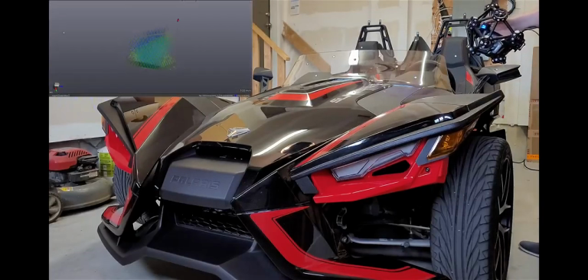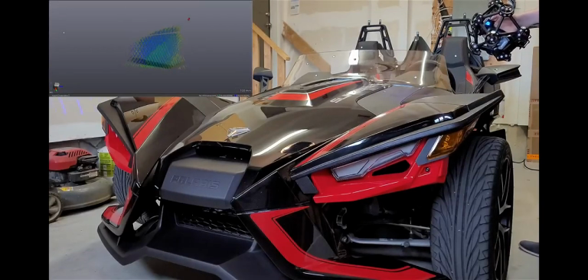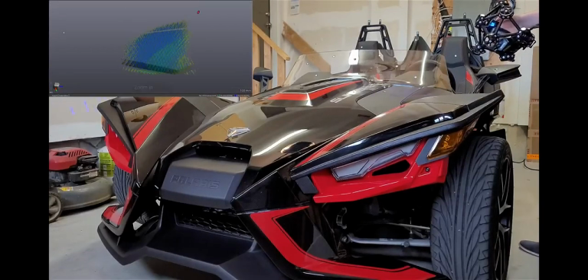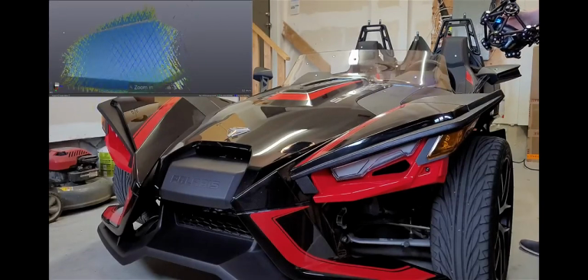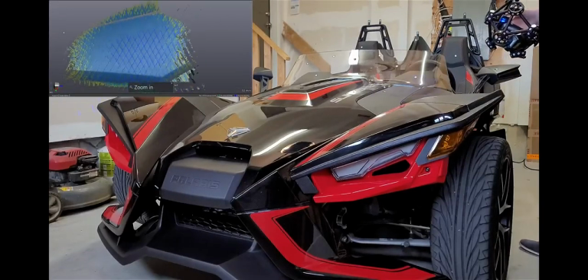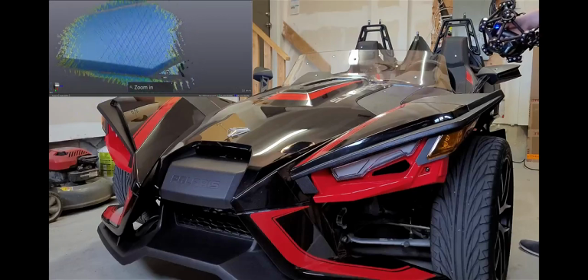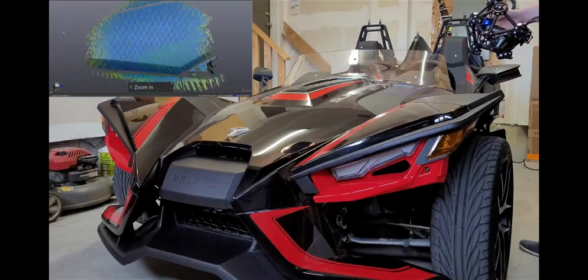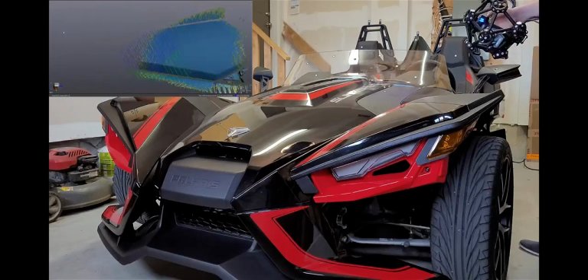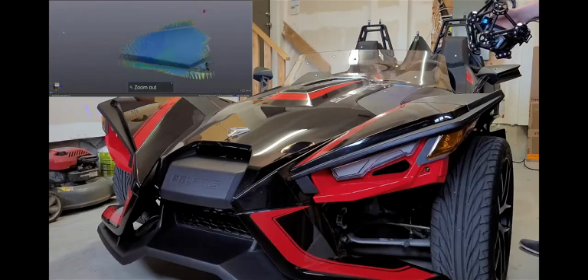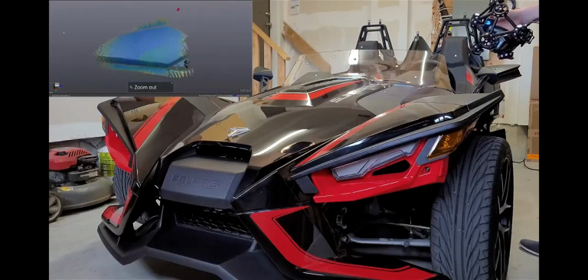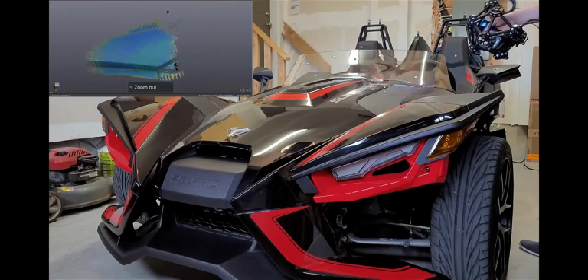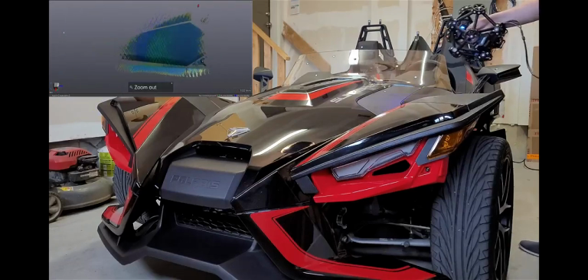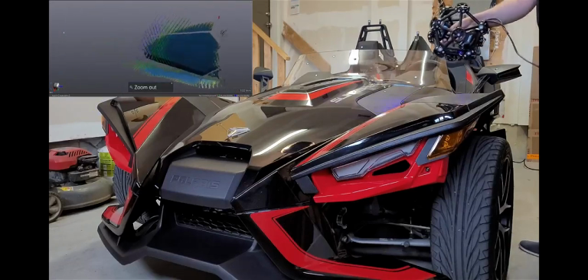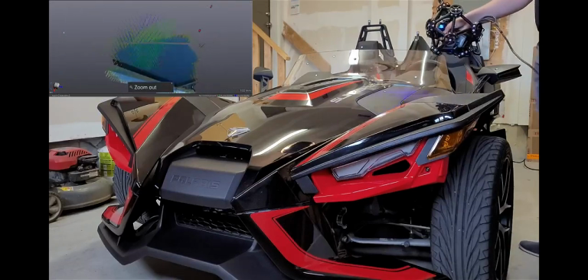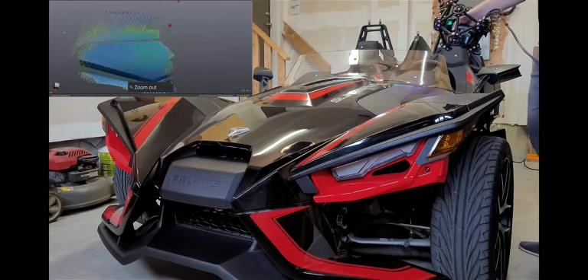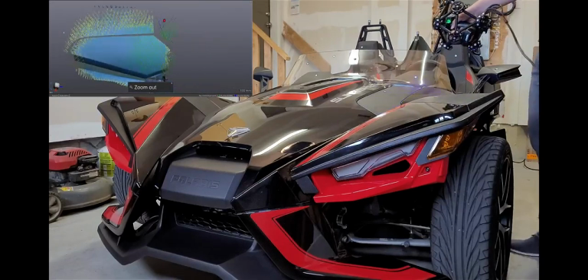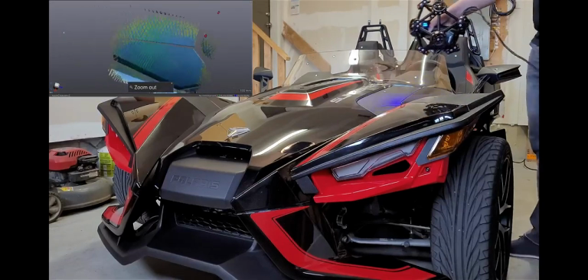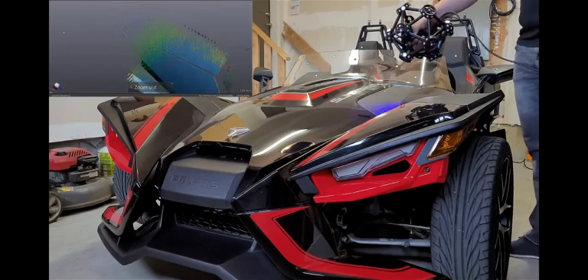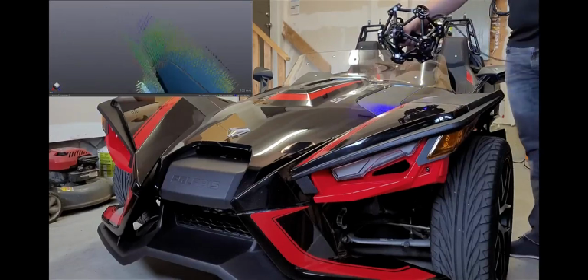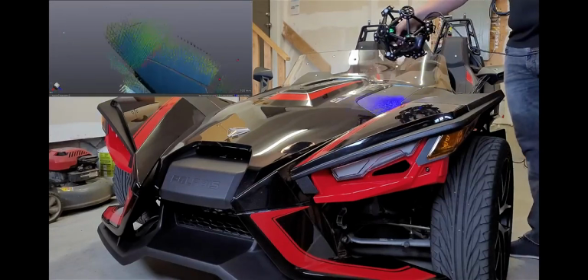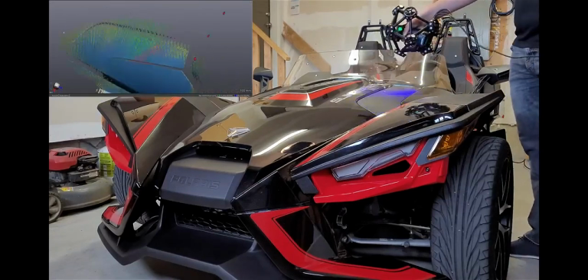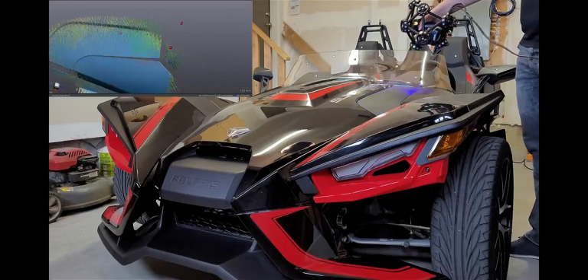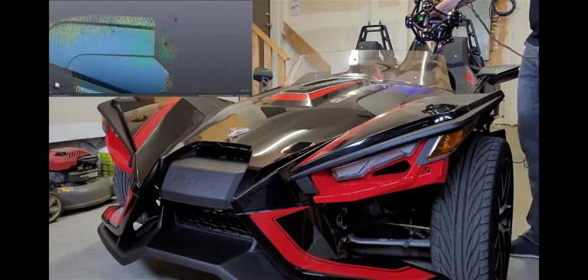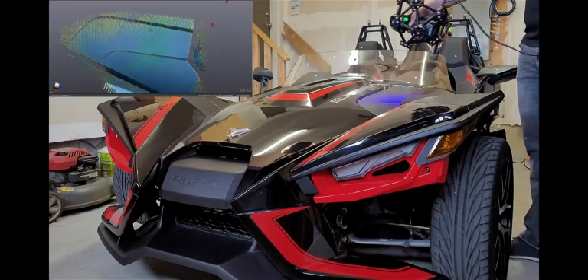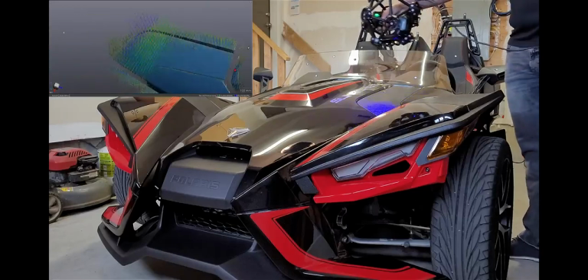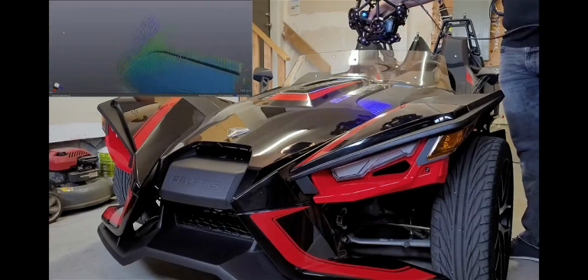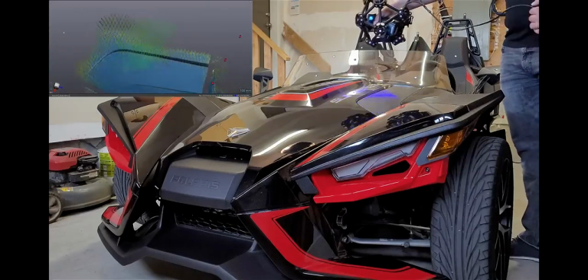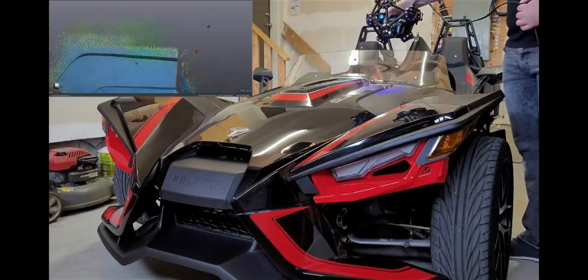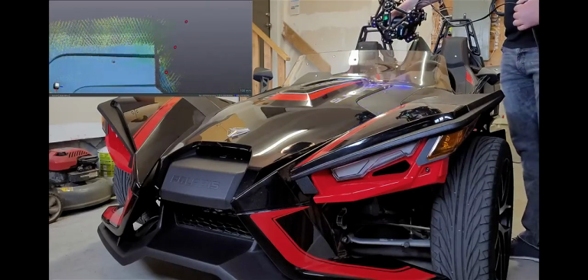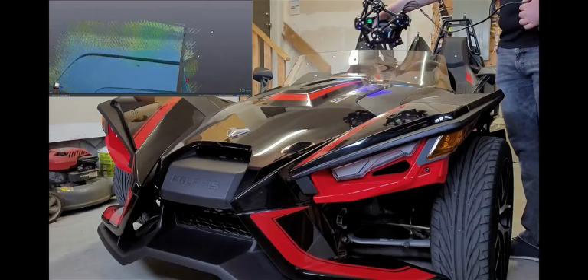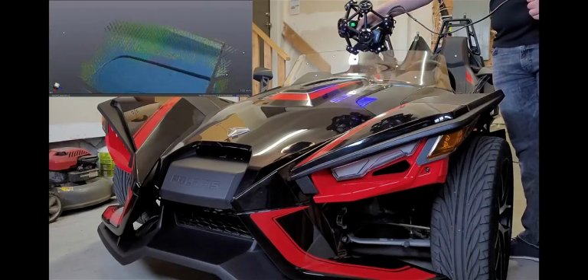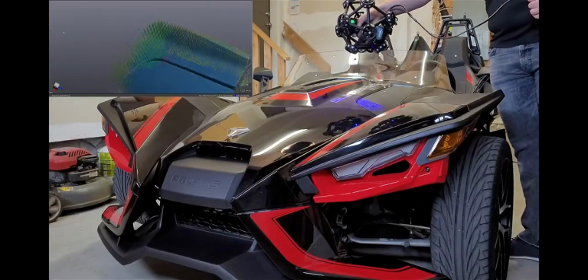Once the targets are all set up, we're going to start scanning. Now this process is very straightforward — it's almost like spray painting. It's very easy for the user; essentially you're just spray painting over the part.